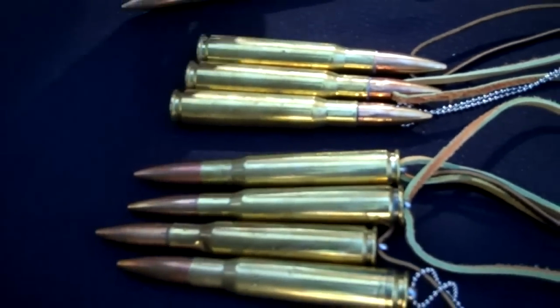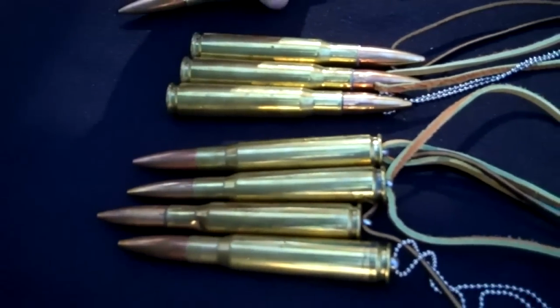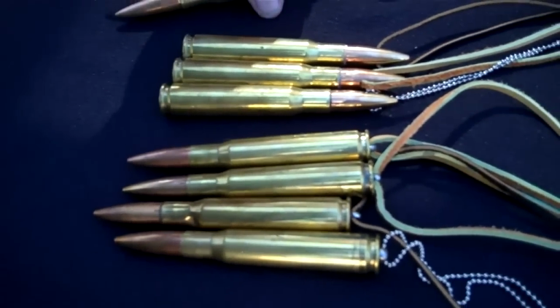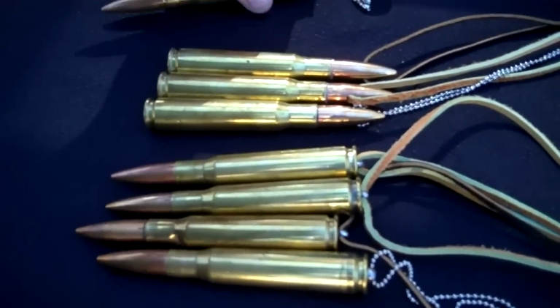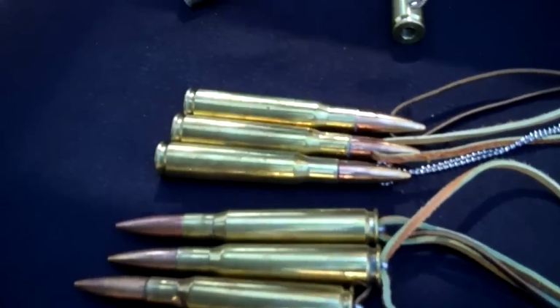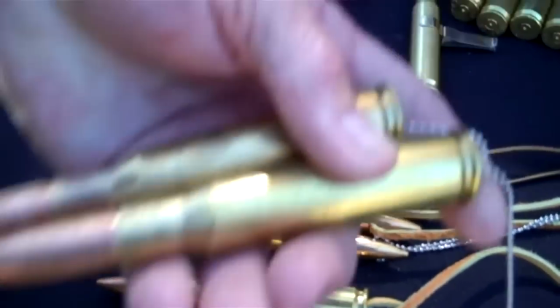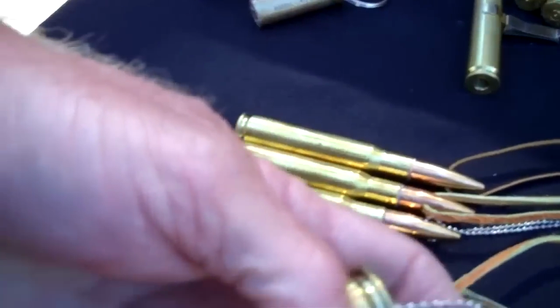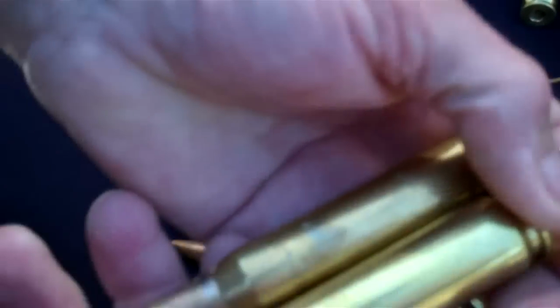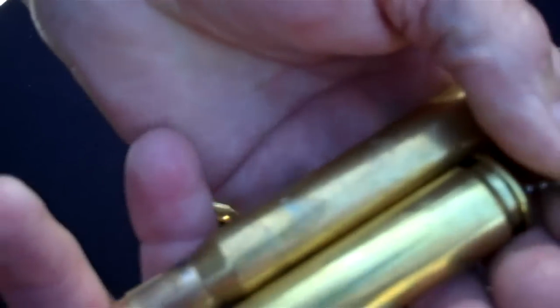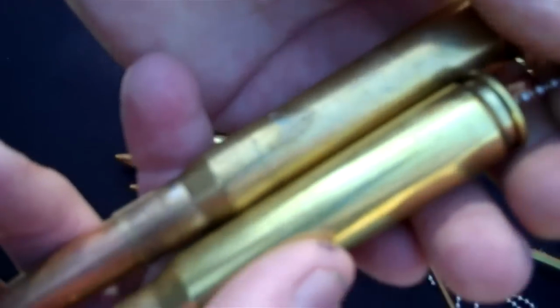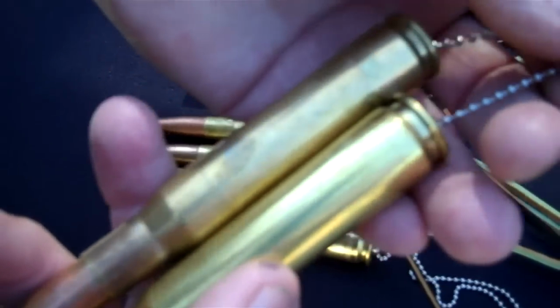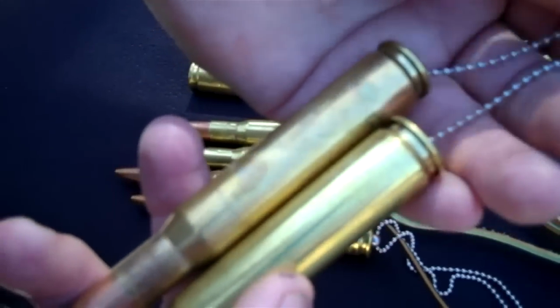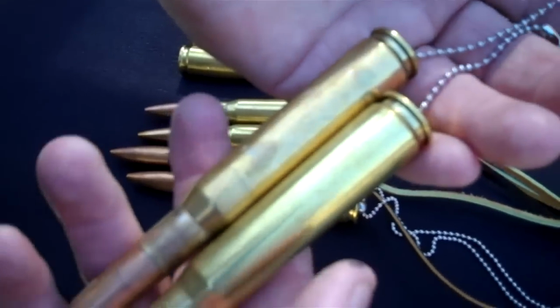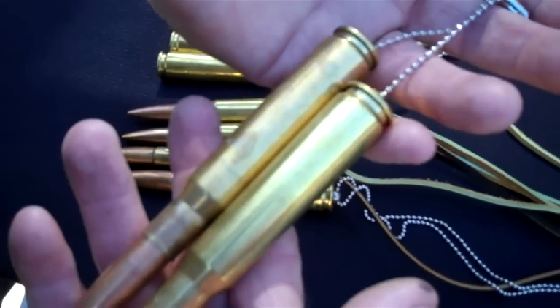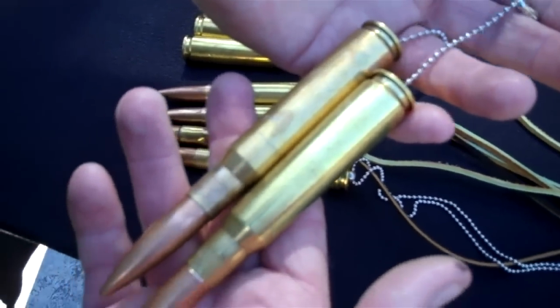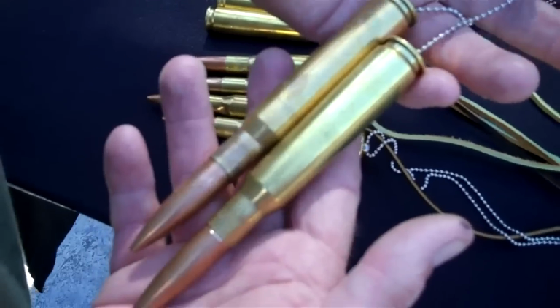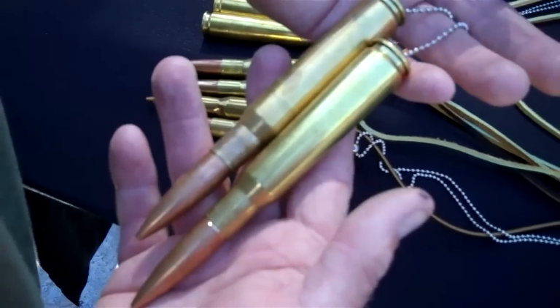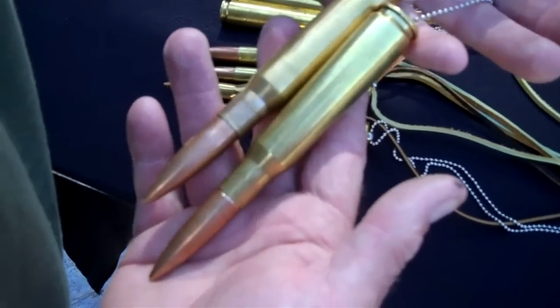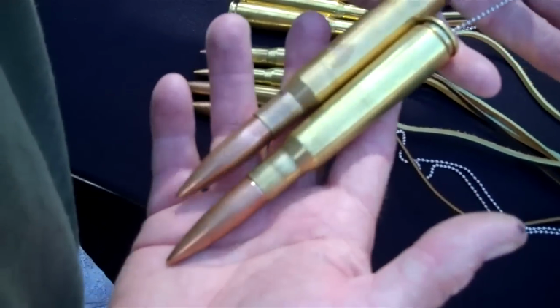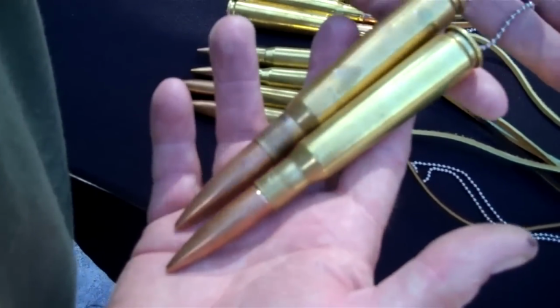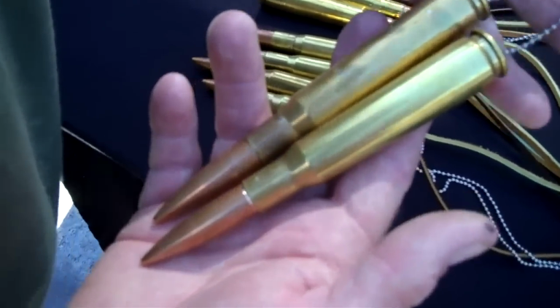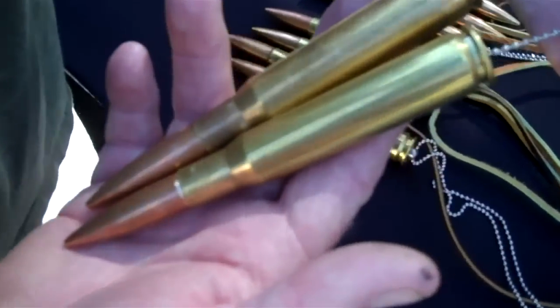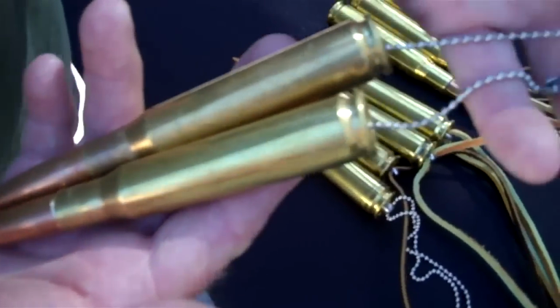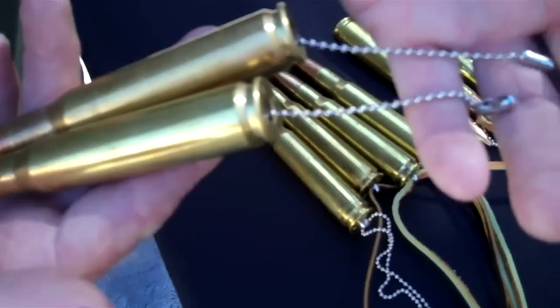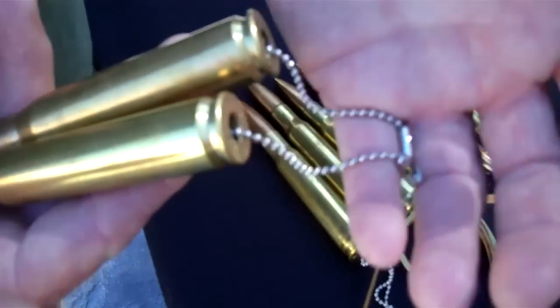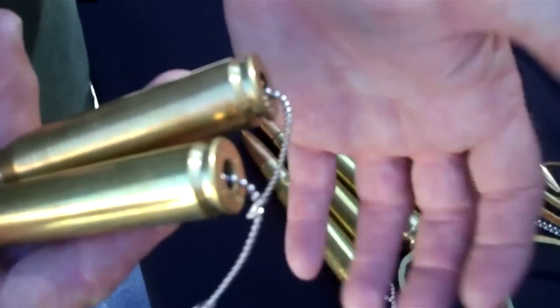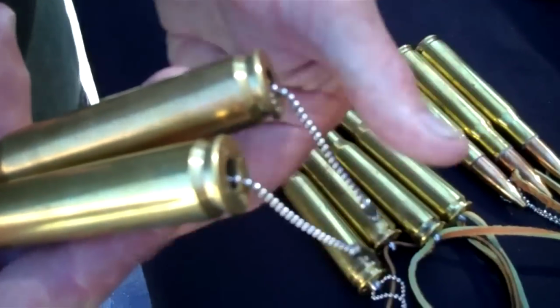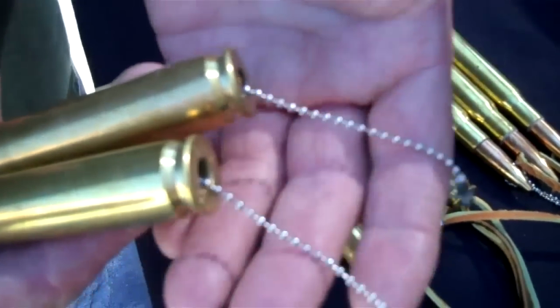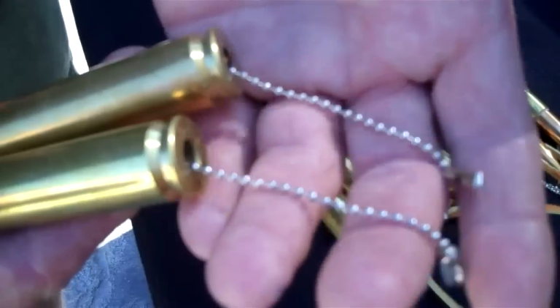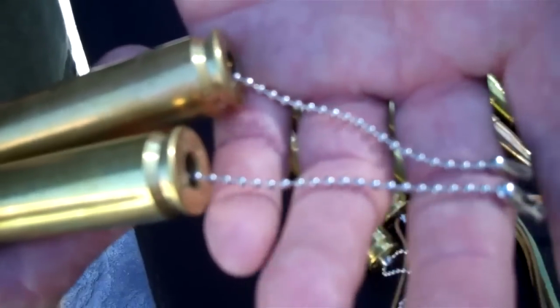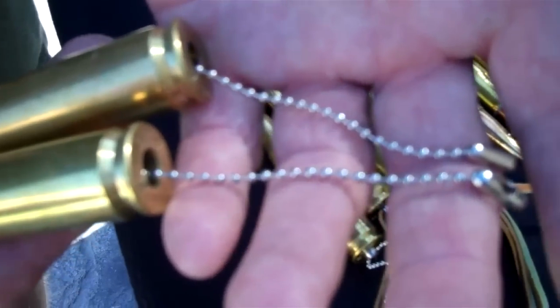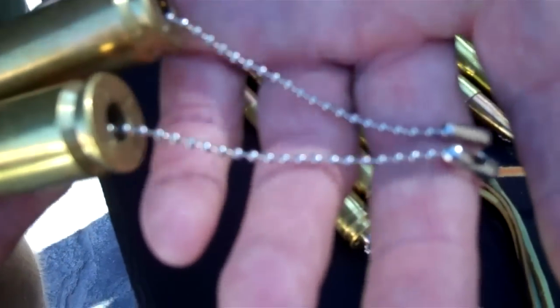Then we have the 50 cal BMG chain pulls for your fan in your house or whatever you want to use them on. Comes with approximately three and a half to four inch length chains.